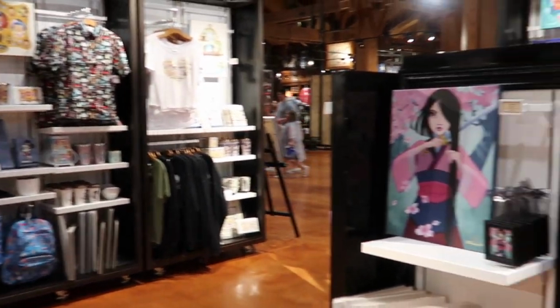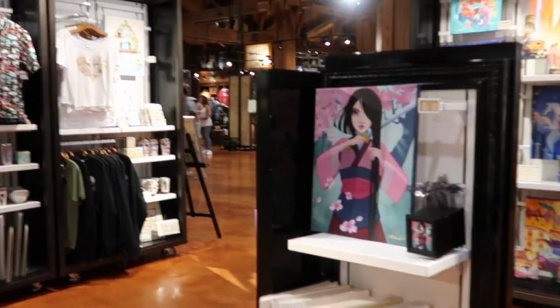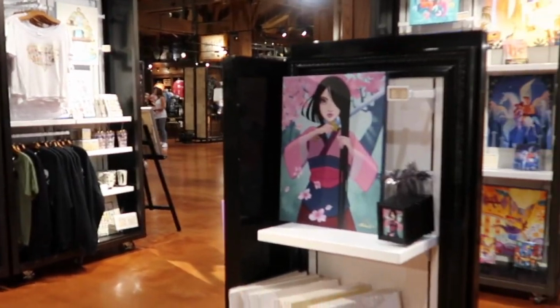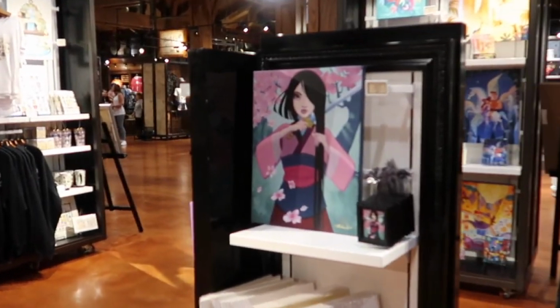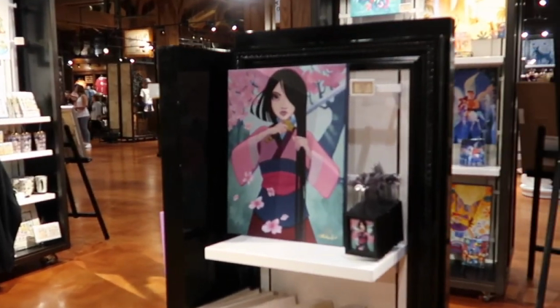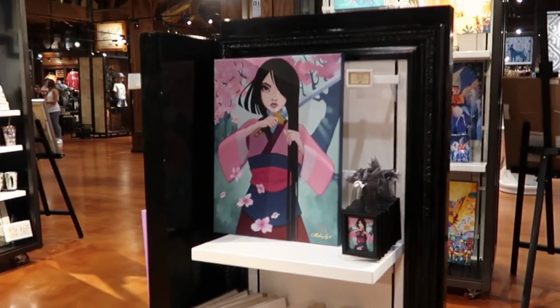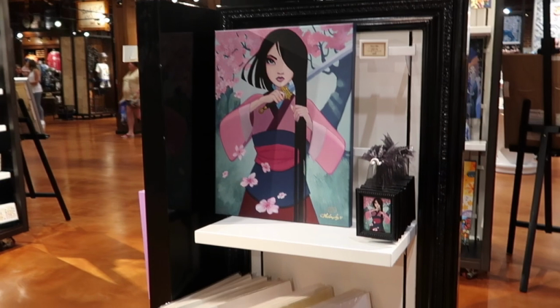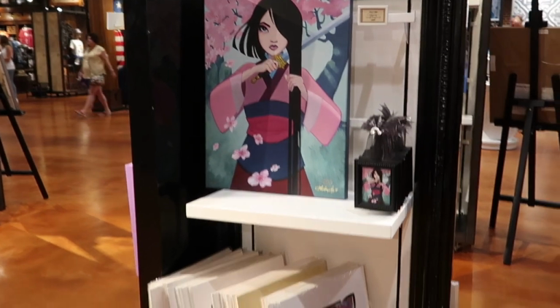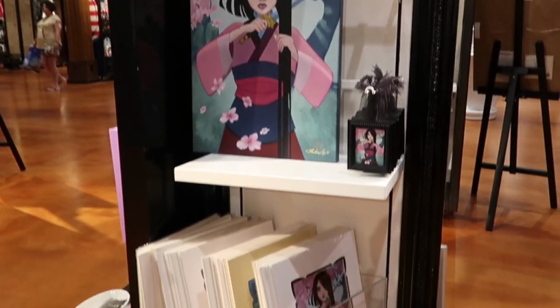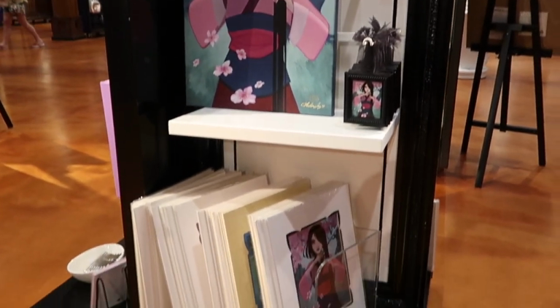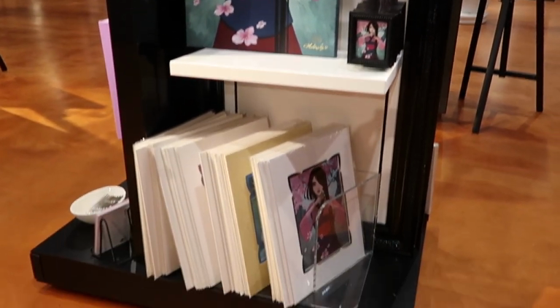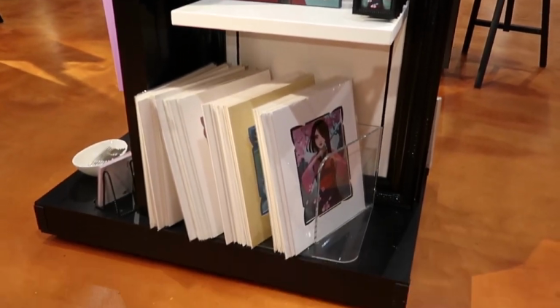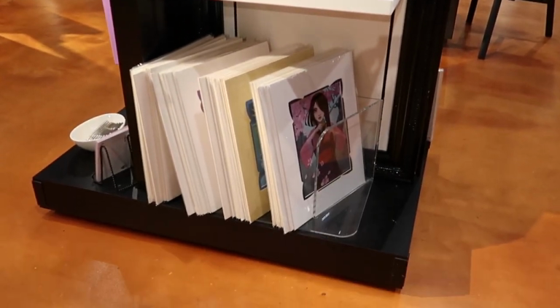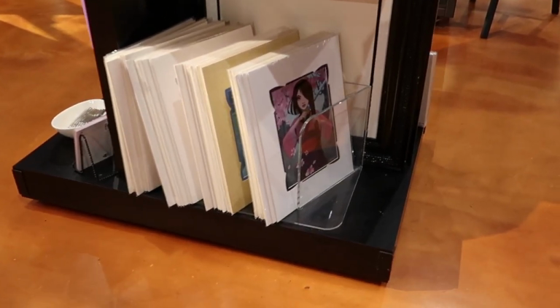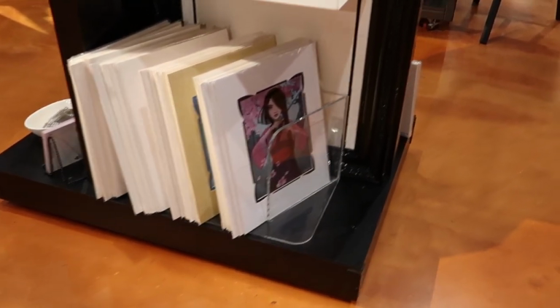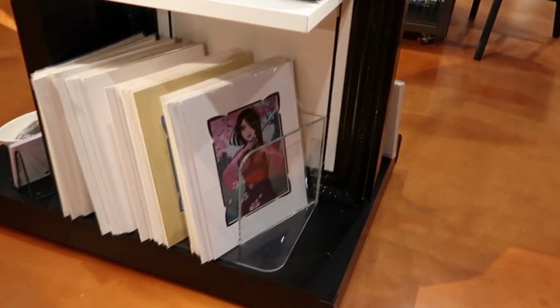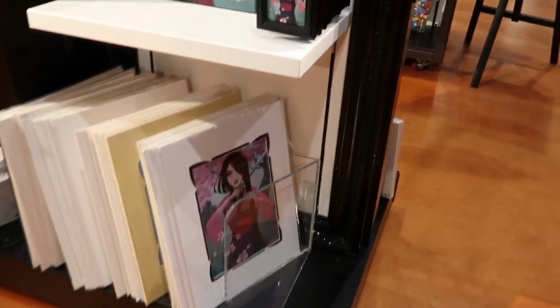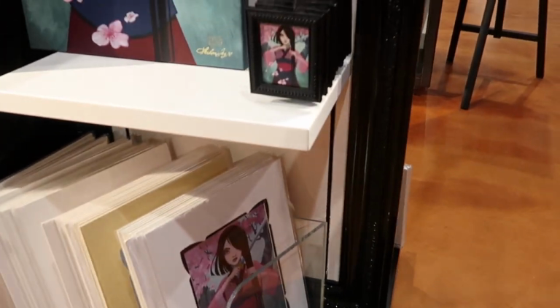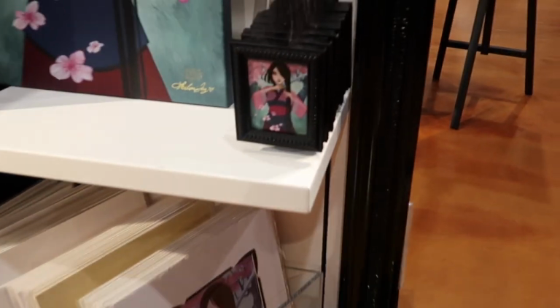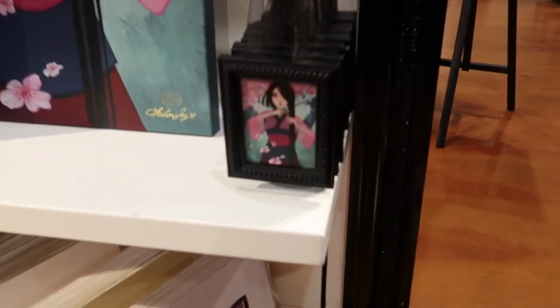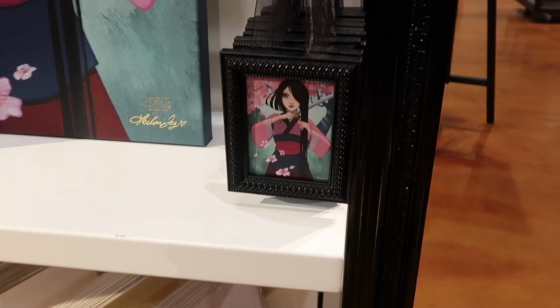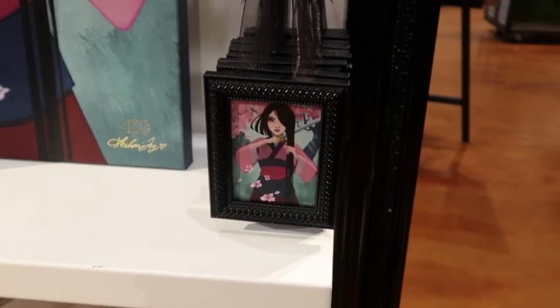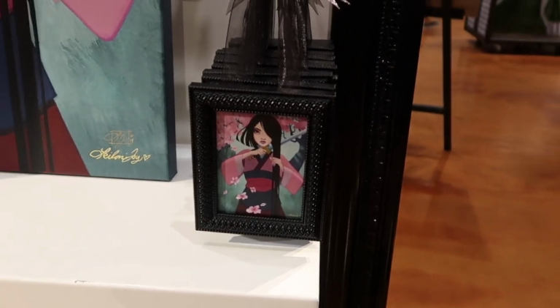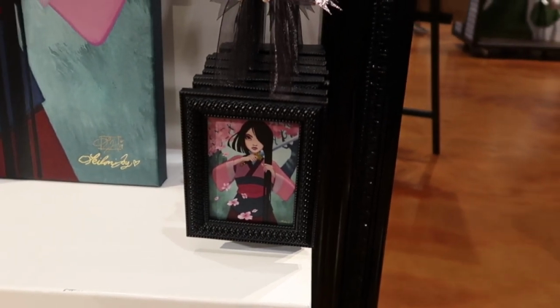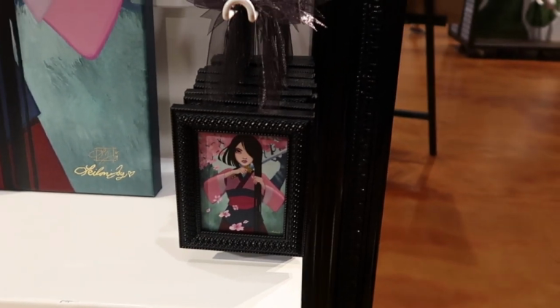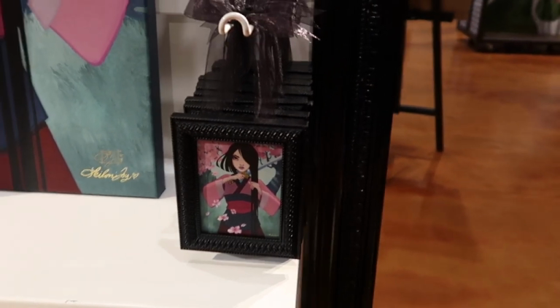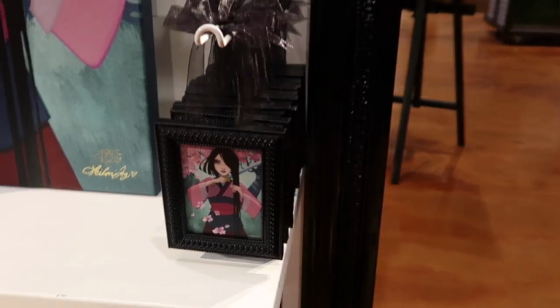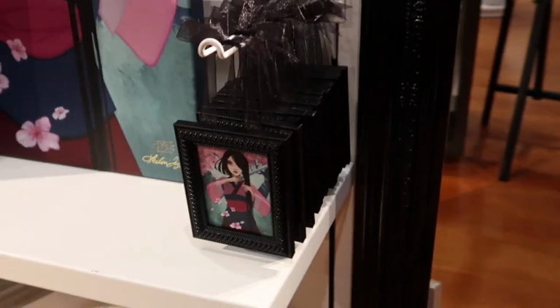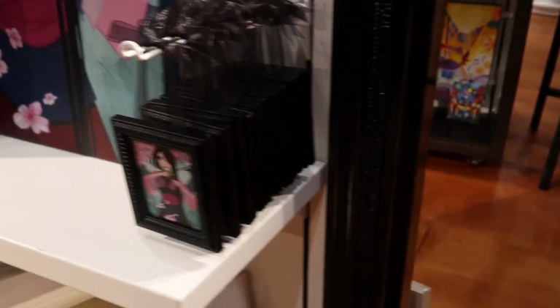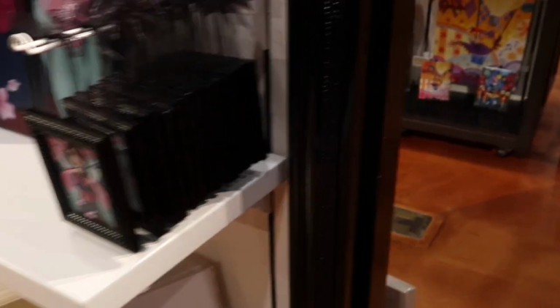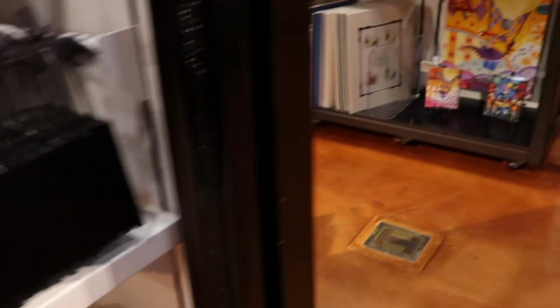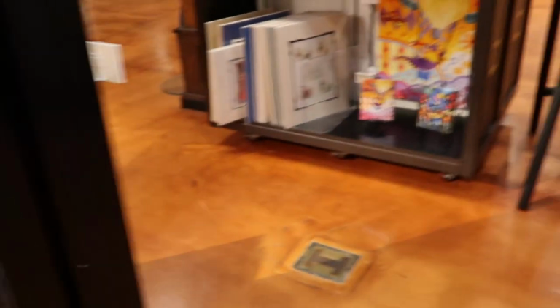I'll show you this section first — we've got Mulan, some prints. And then they have this option too: it's a small framed one, I like that. It's already framed and ready to hang.